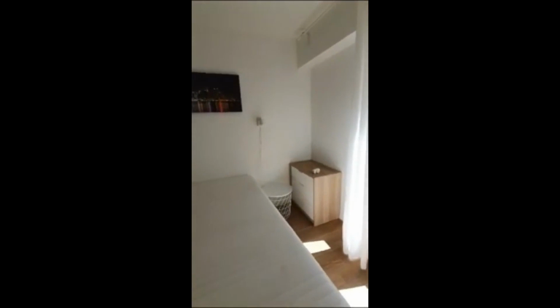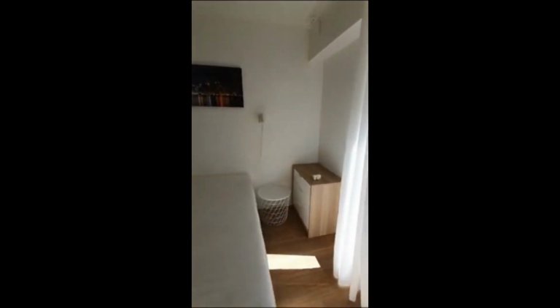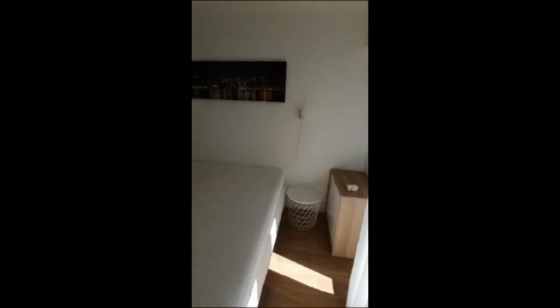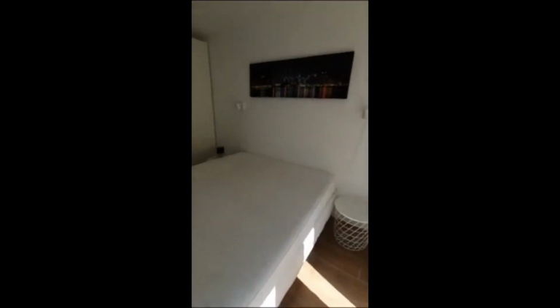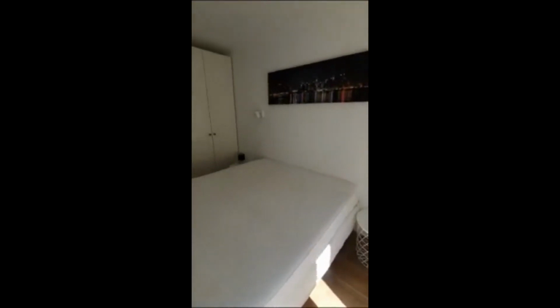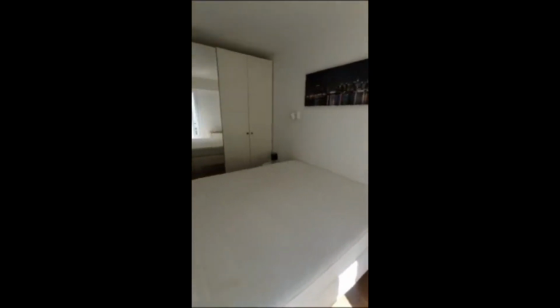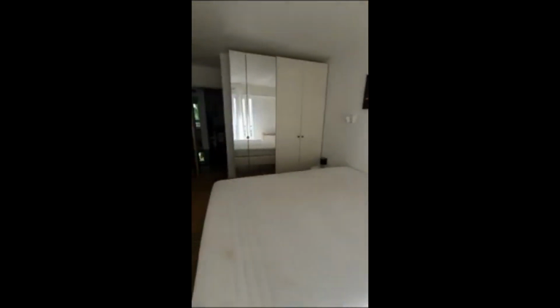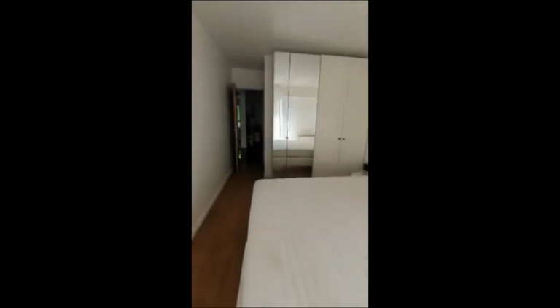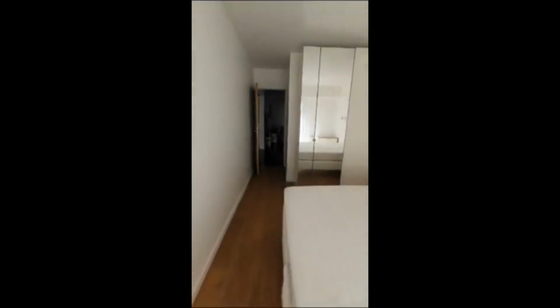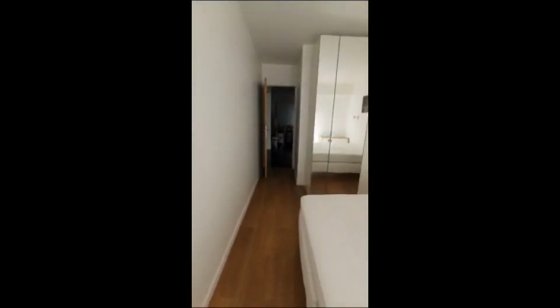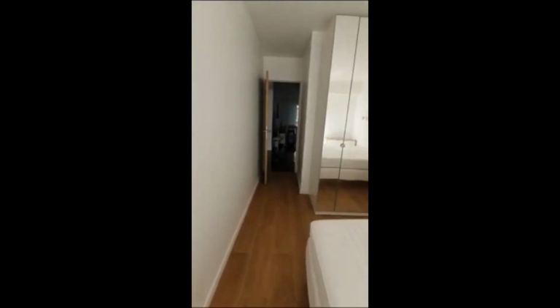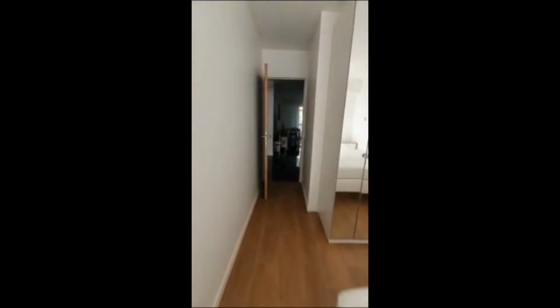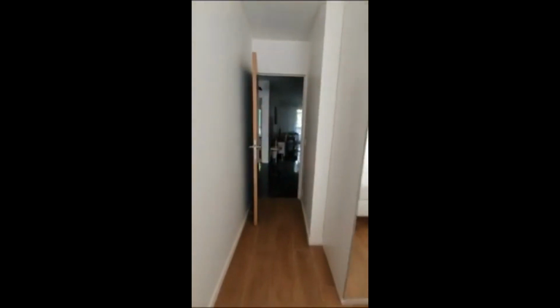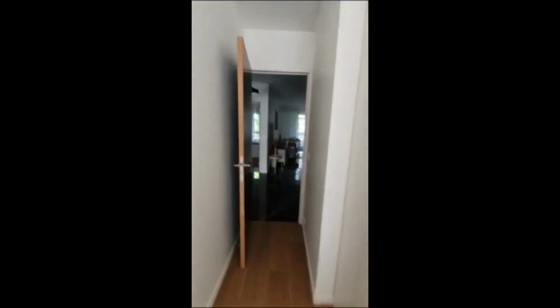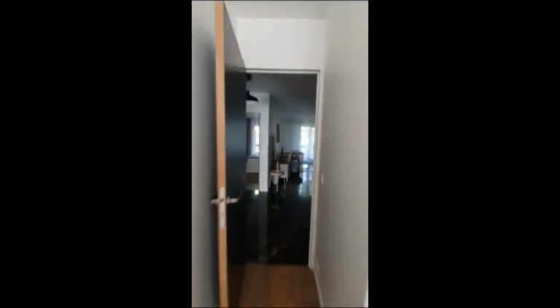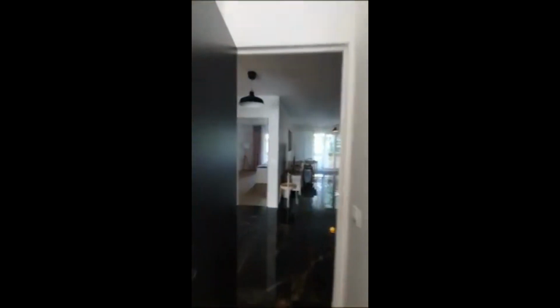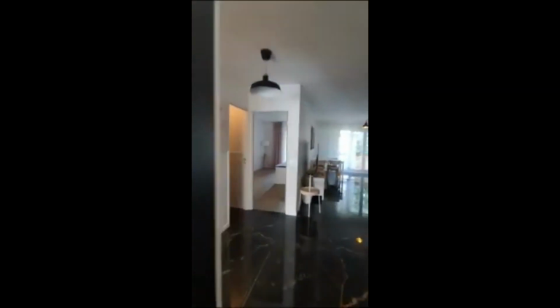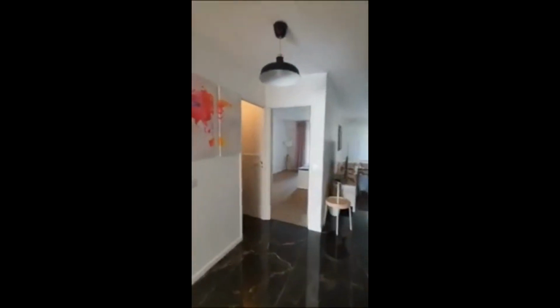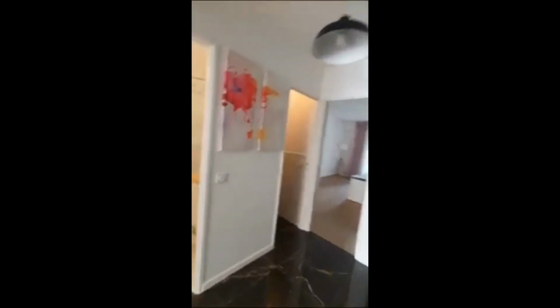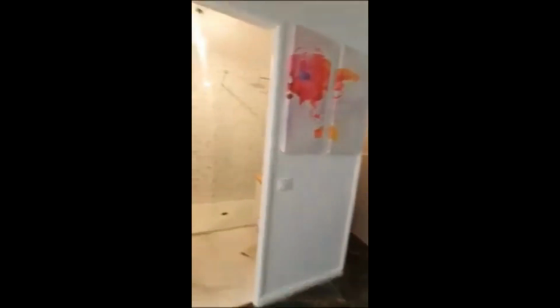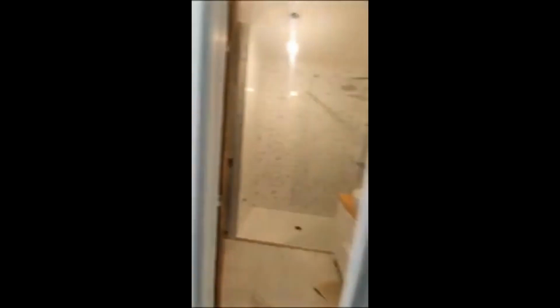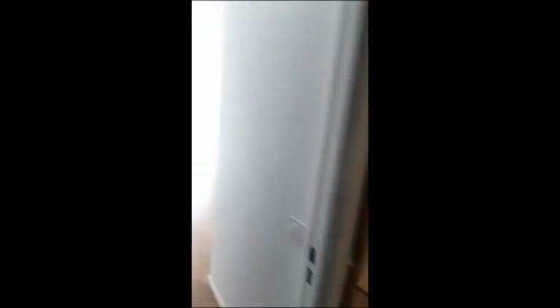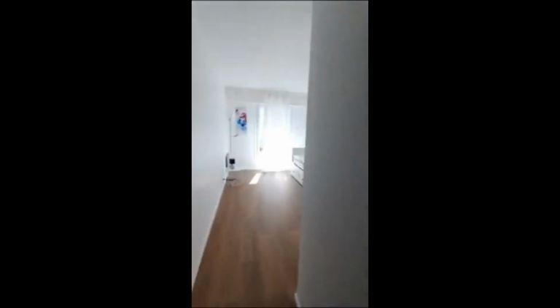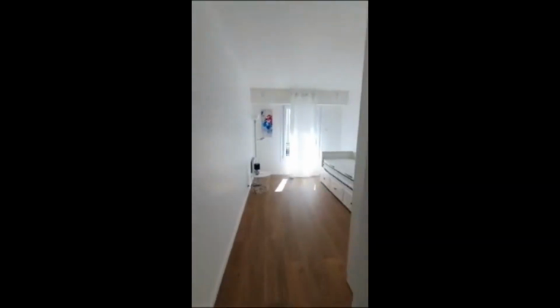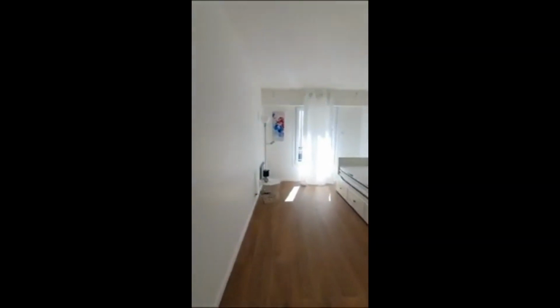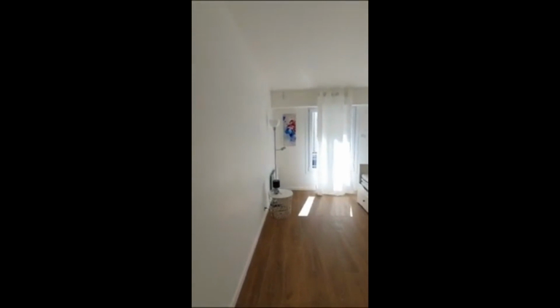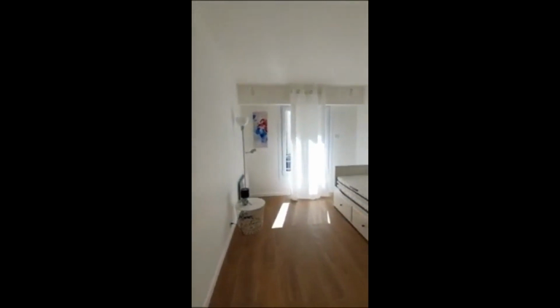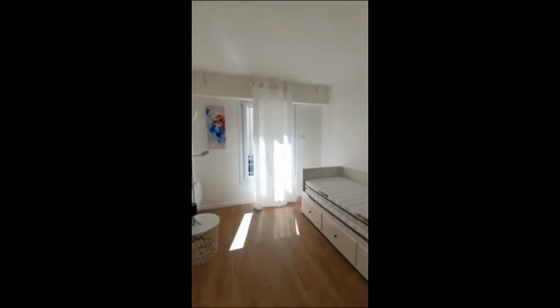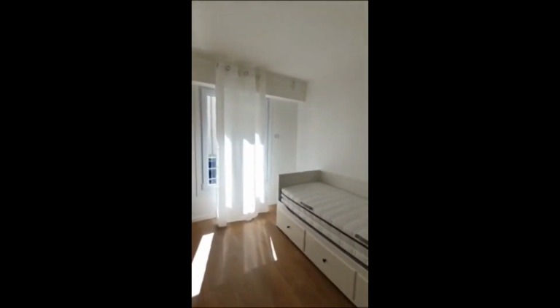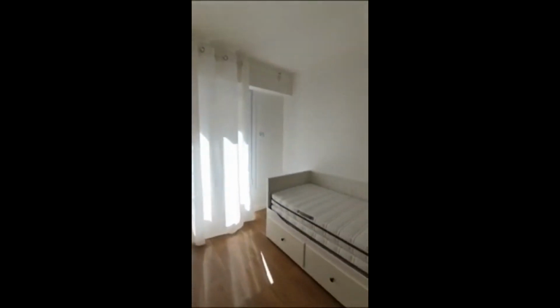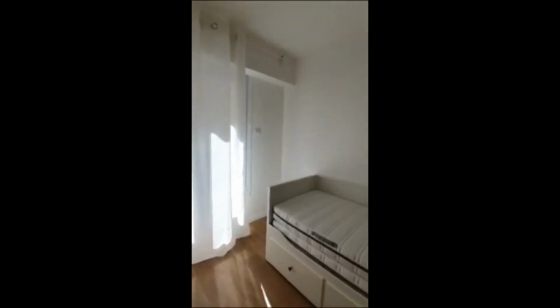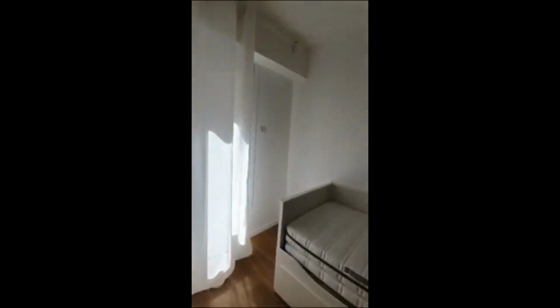In the first bedroom we have a double bed, a little nightstand, a chest of drawers, and a big wardrobe with mirrors on it. Right here we have another bedroom, and this one comes with a single bed.